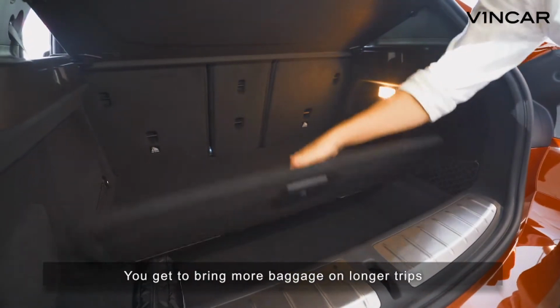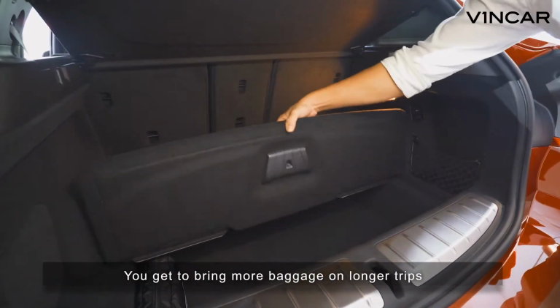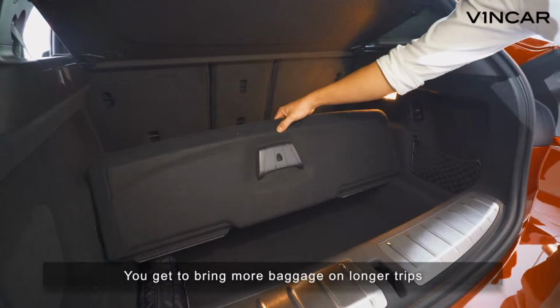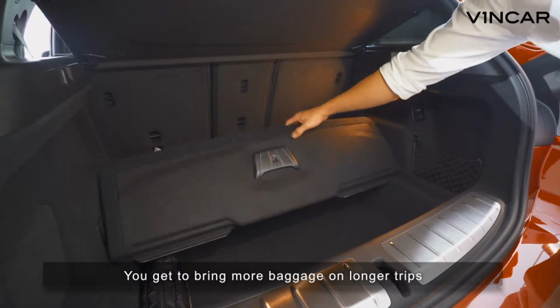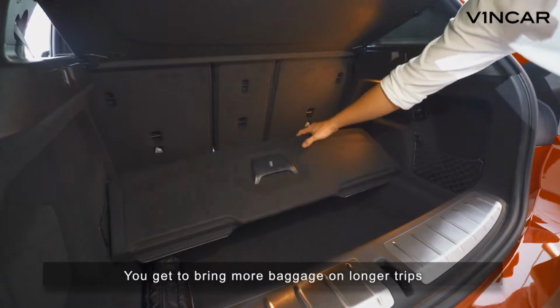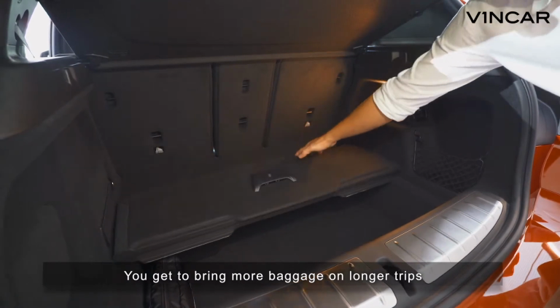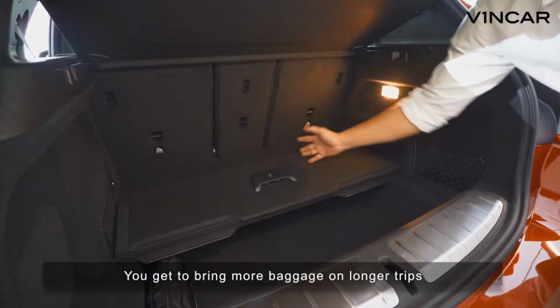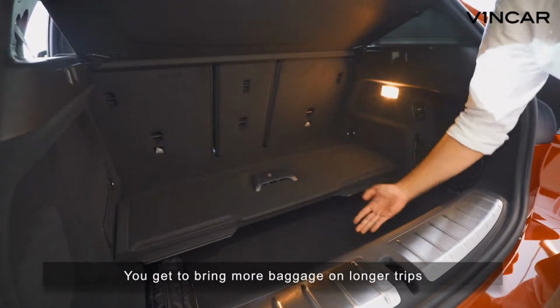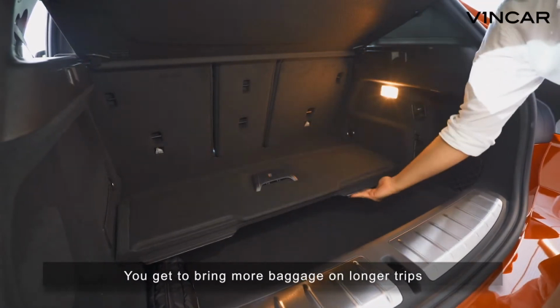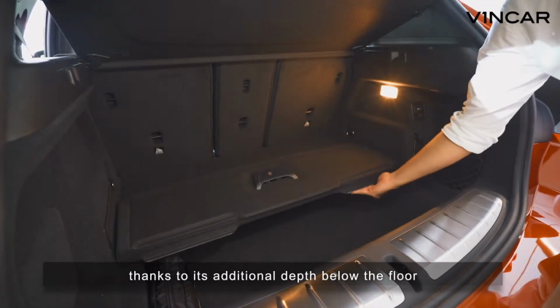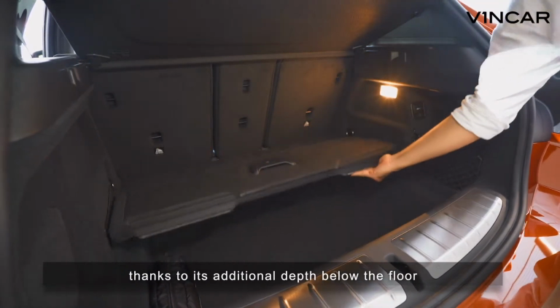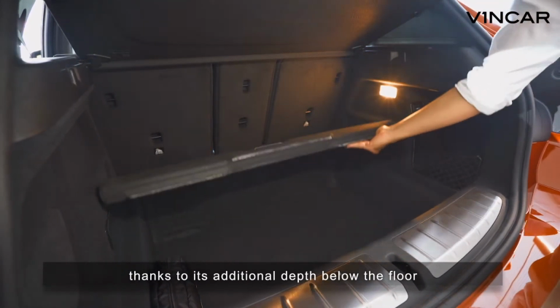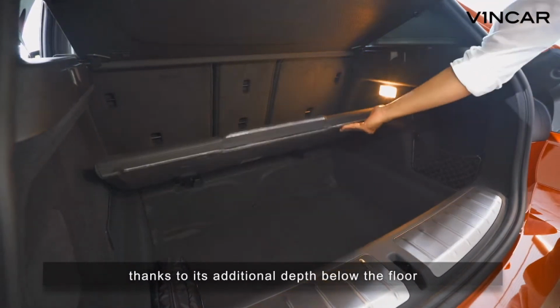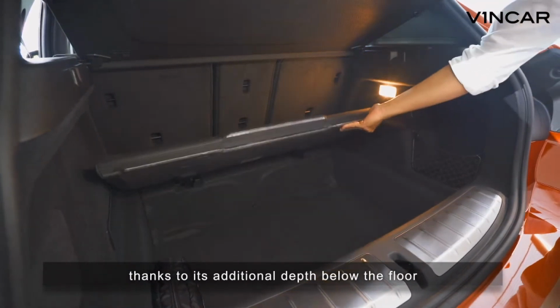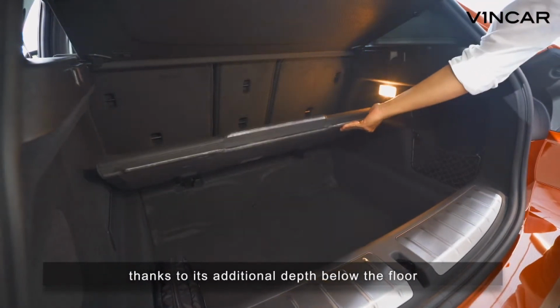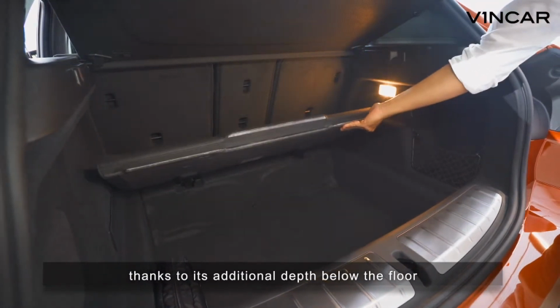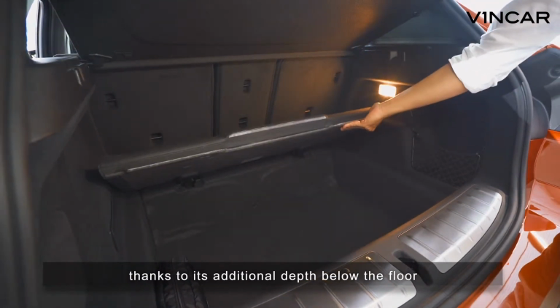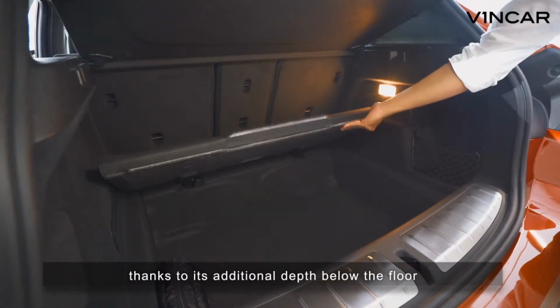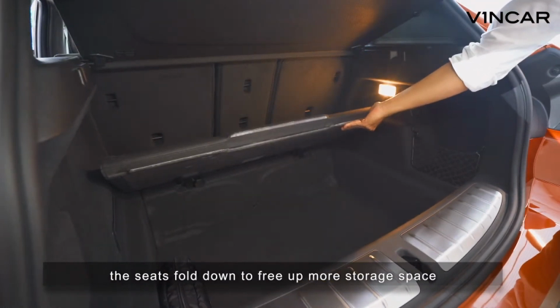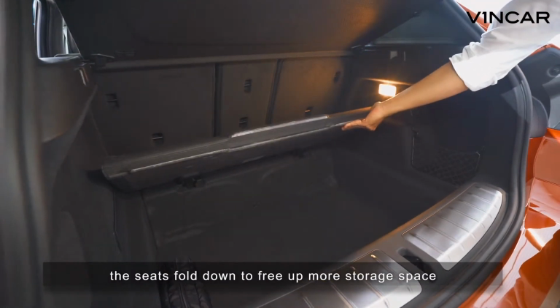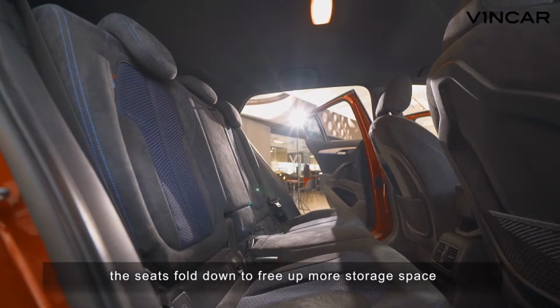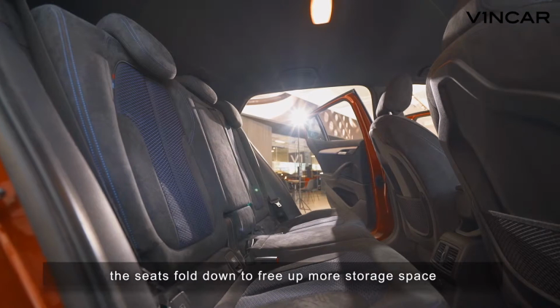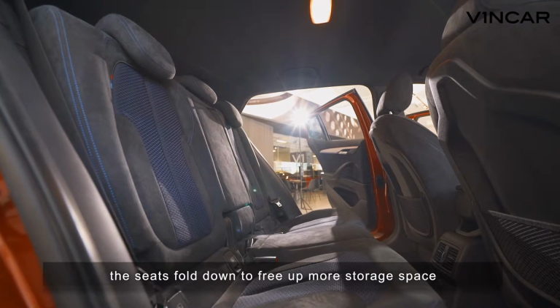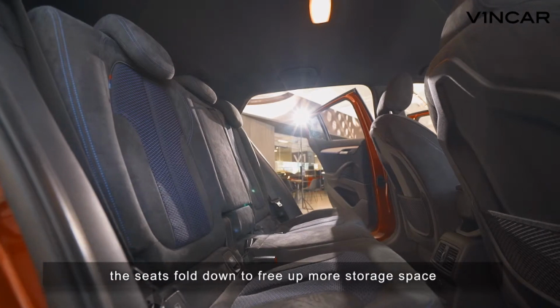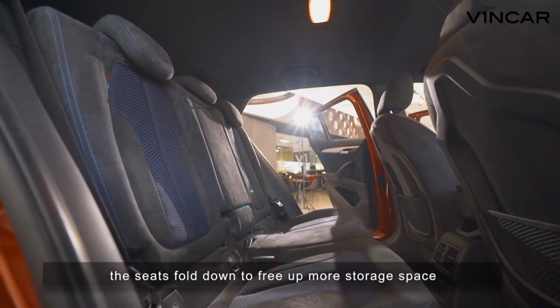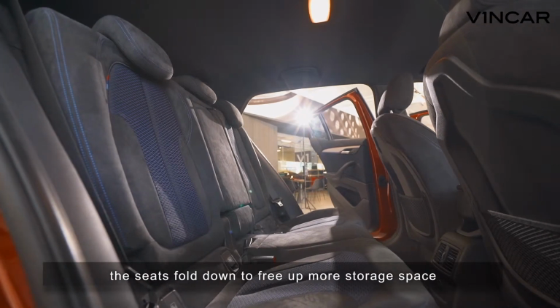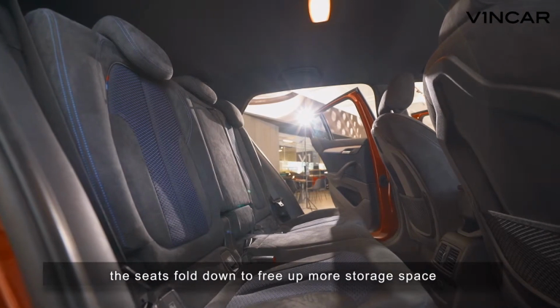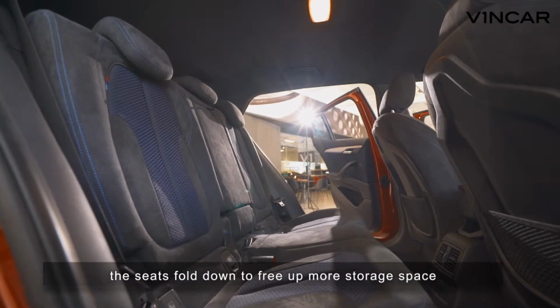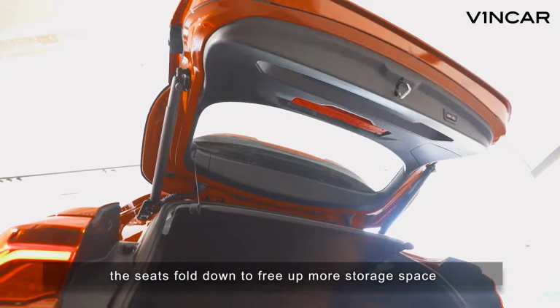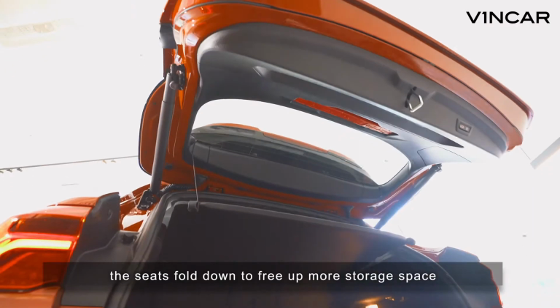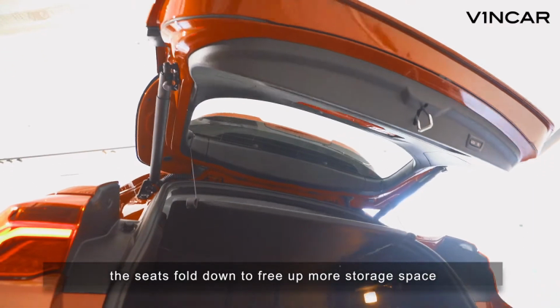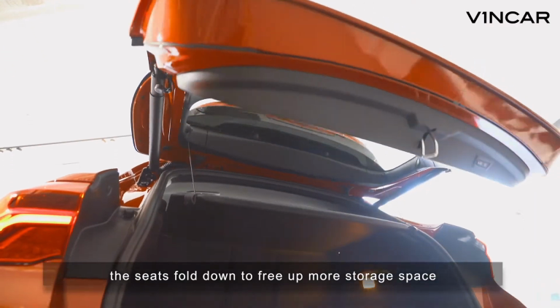You get to bring more baggage on longer trips thanks to its additional depth below the floor. If that isn't enough, the seats fold down to free up more storage space.